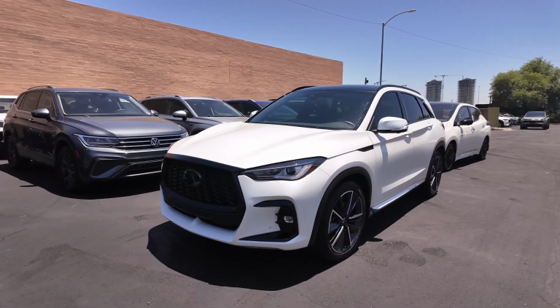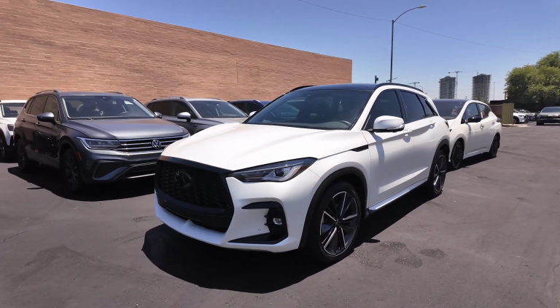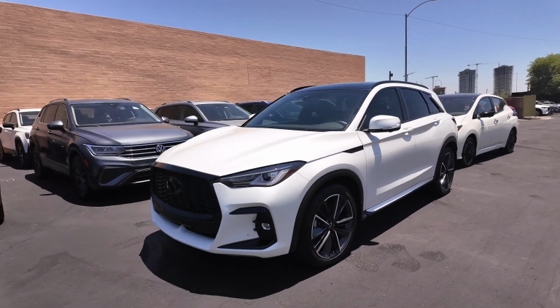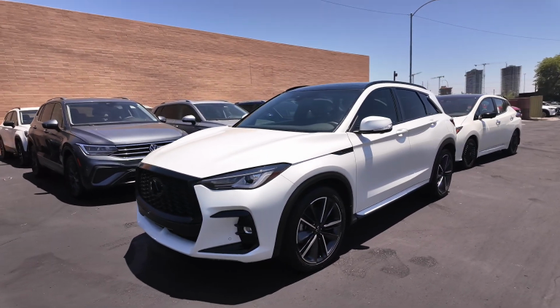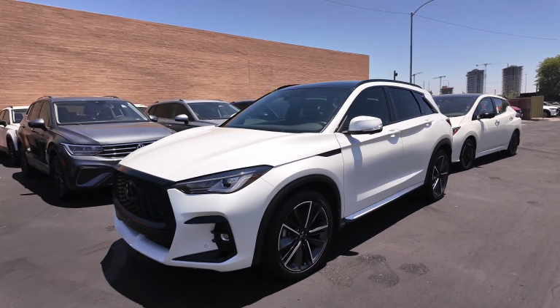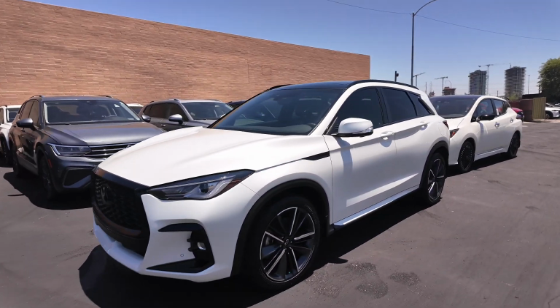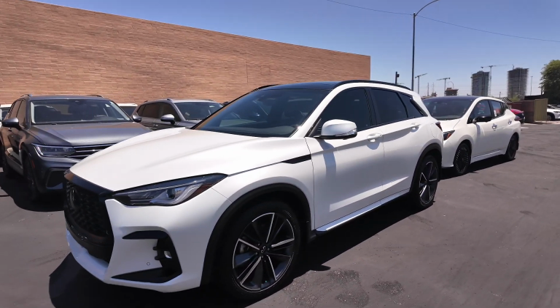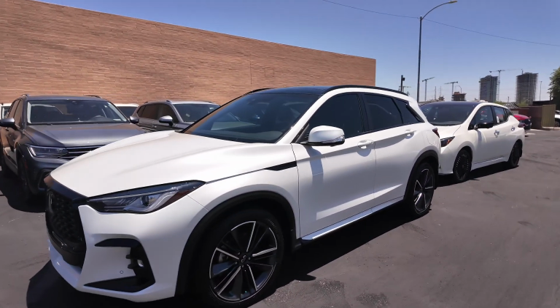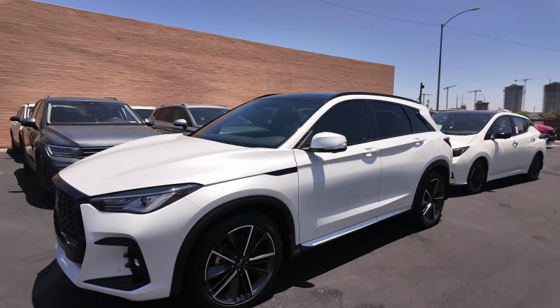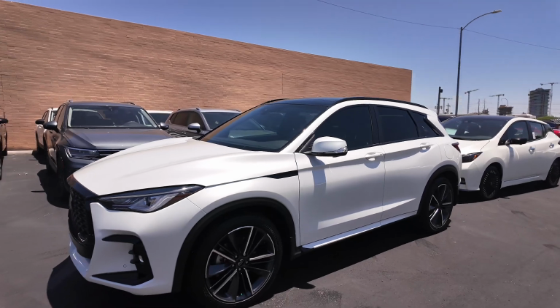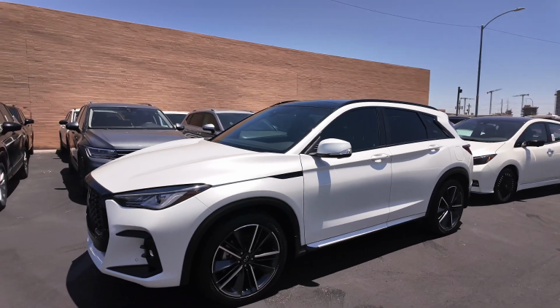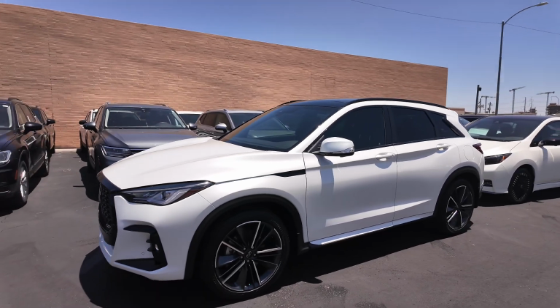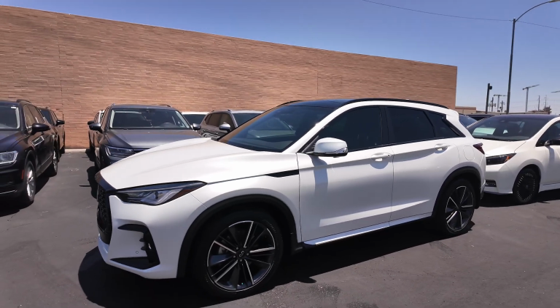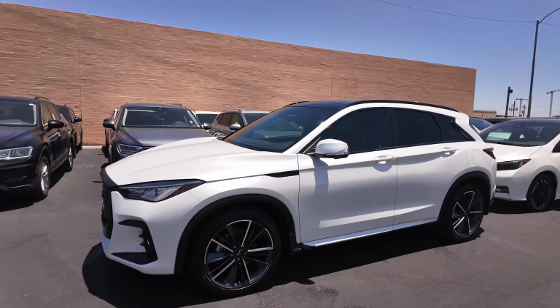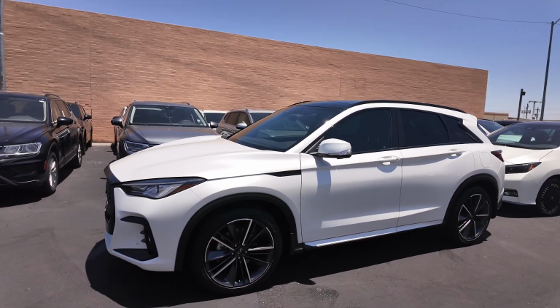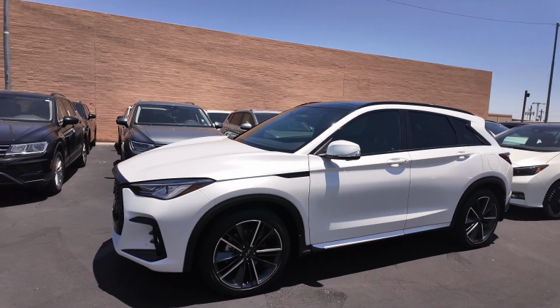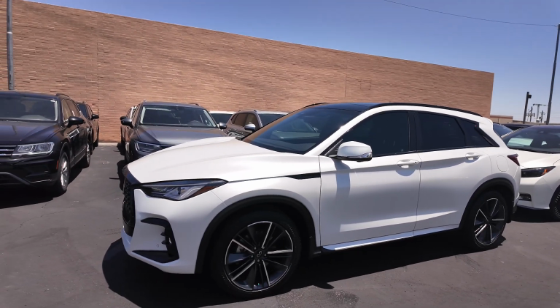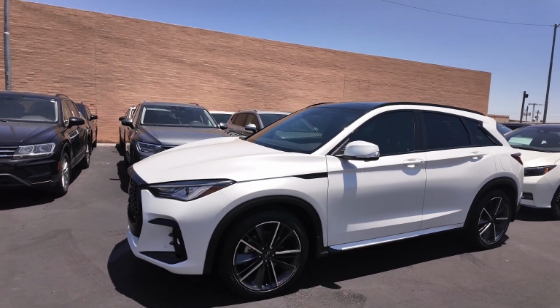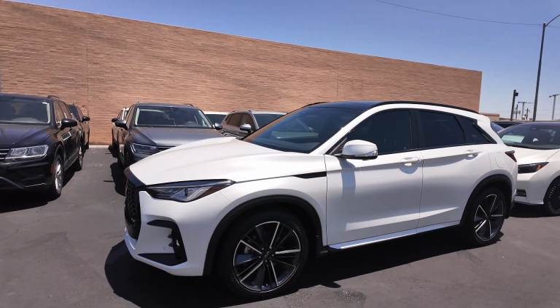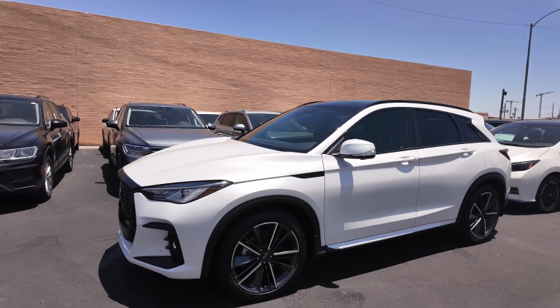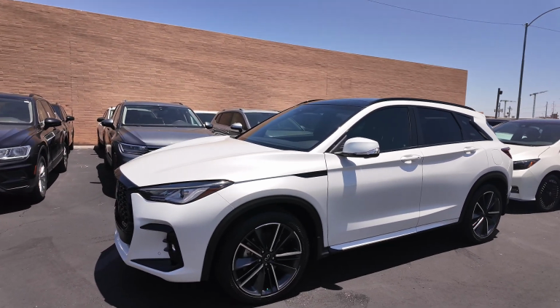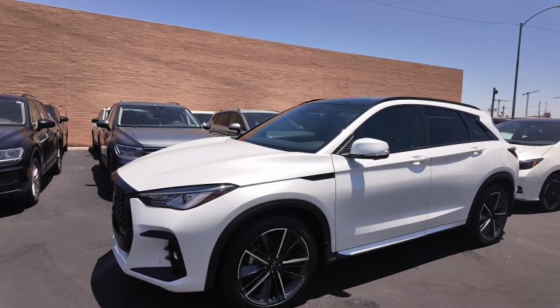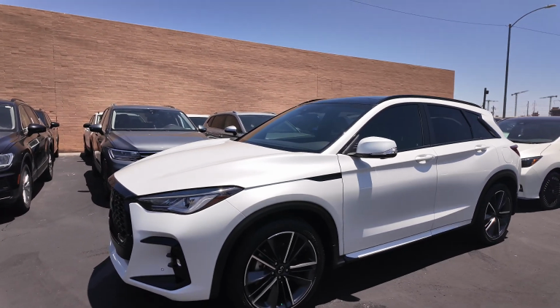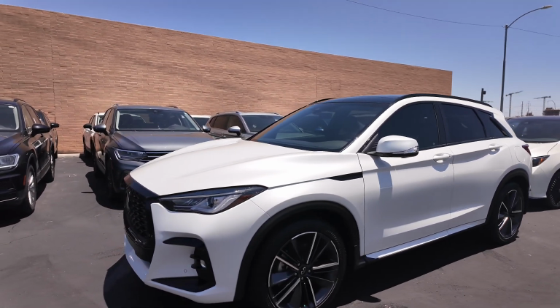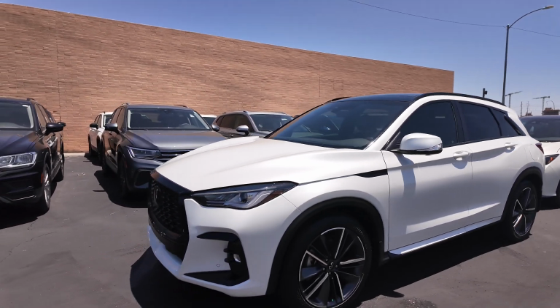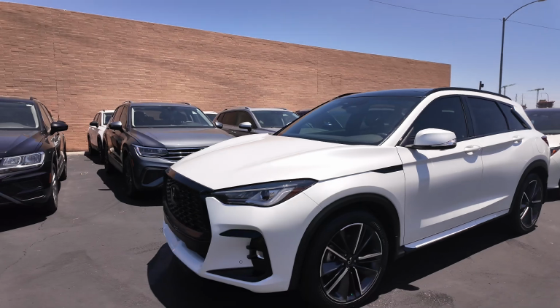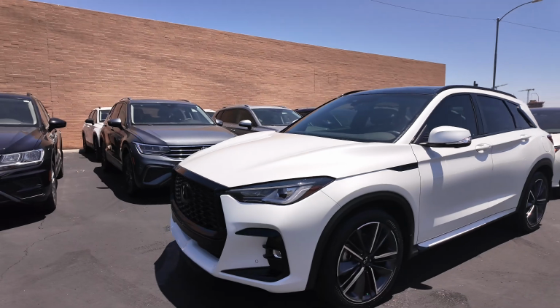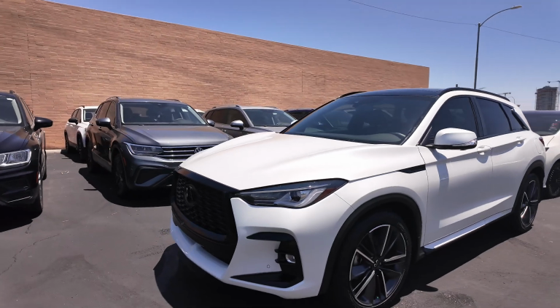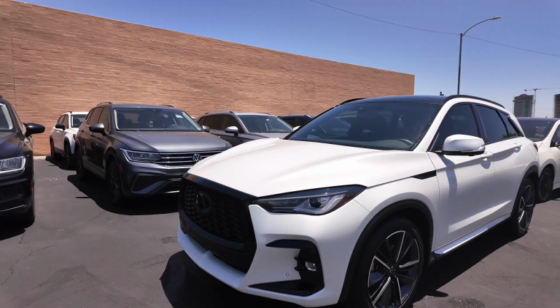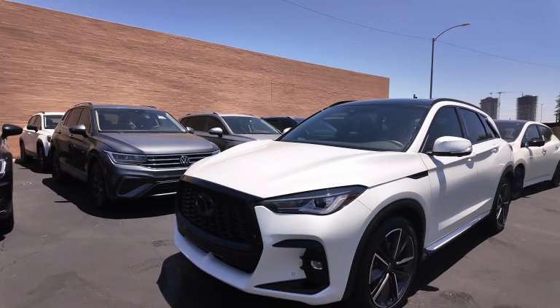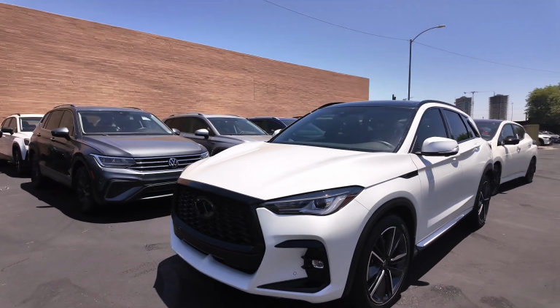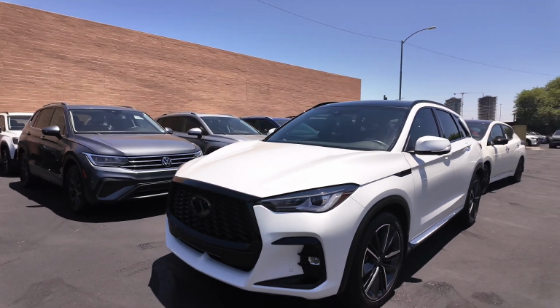We also have the radiant white exterior paint job with front-wheel drive, 2-liter, 4-cylinder turbocharged engine, and an automatic transmission. You get 23 miles per gallon in the city with 29 on the highway.